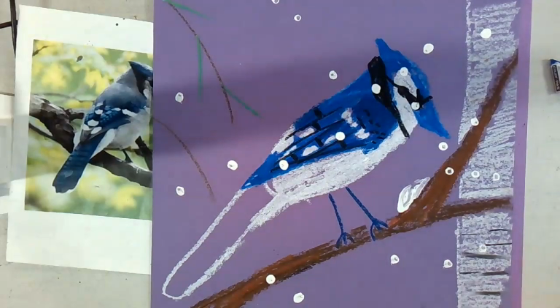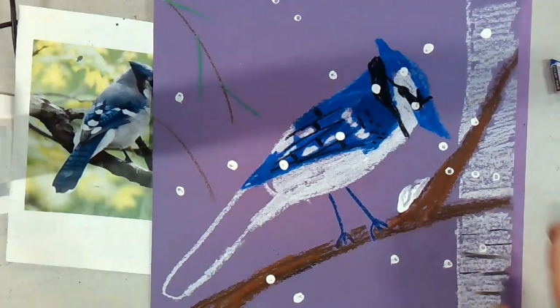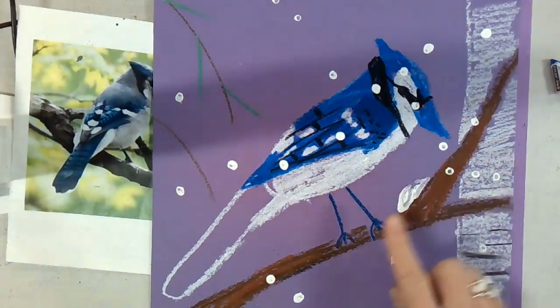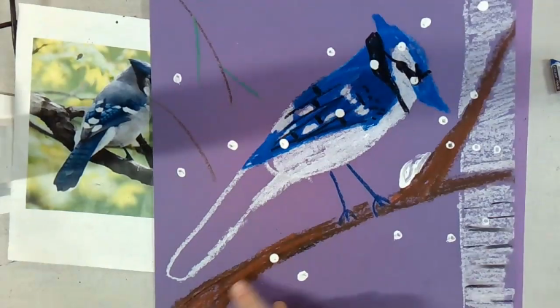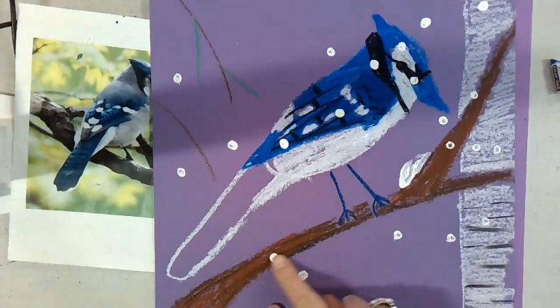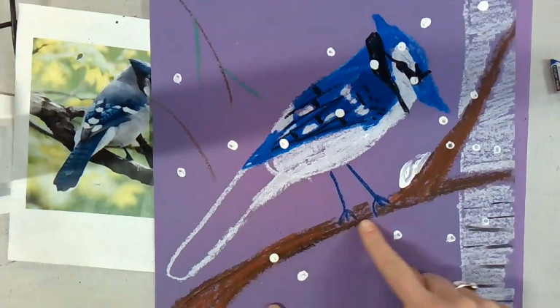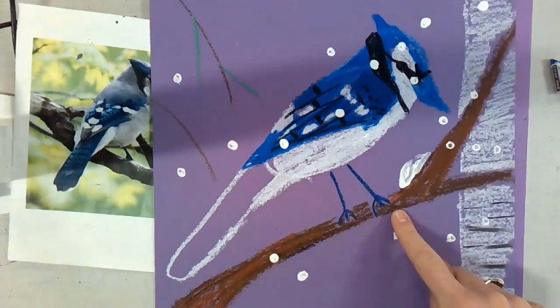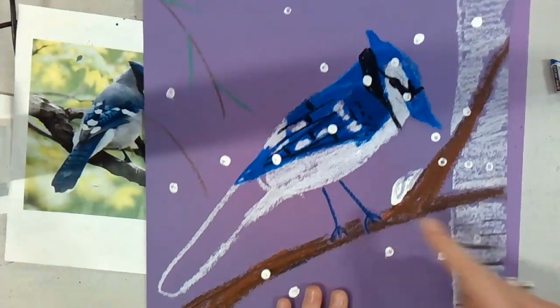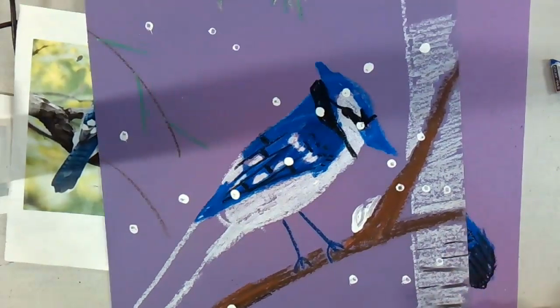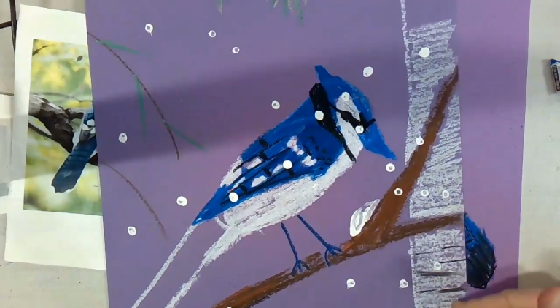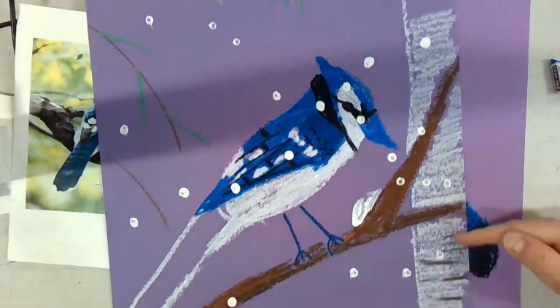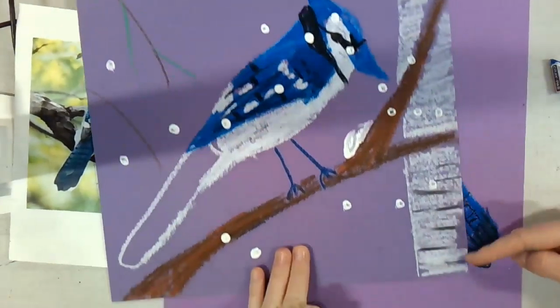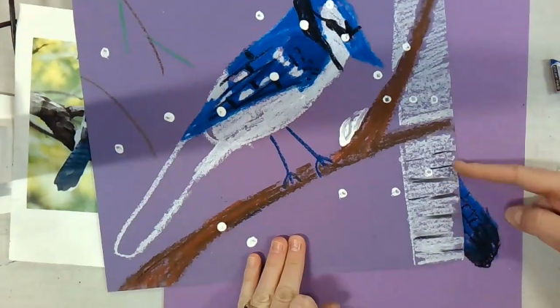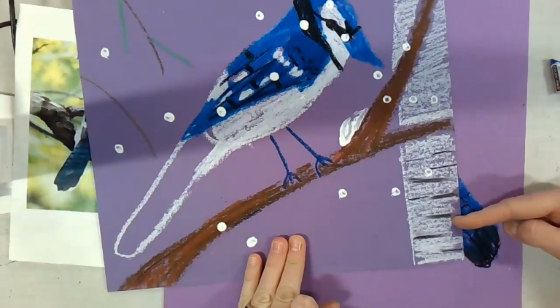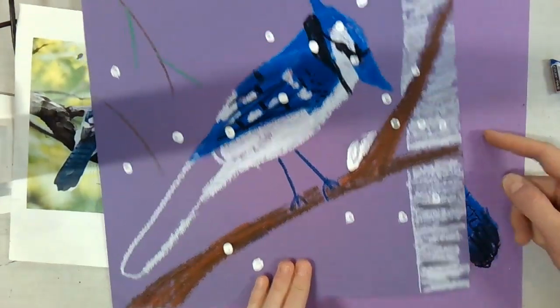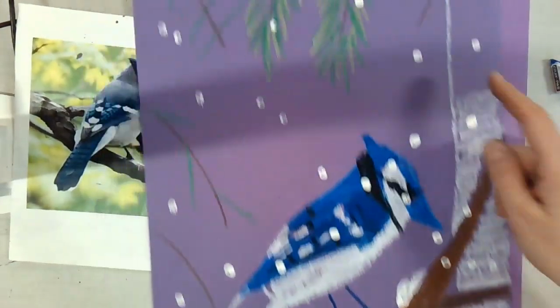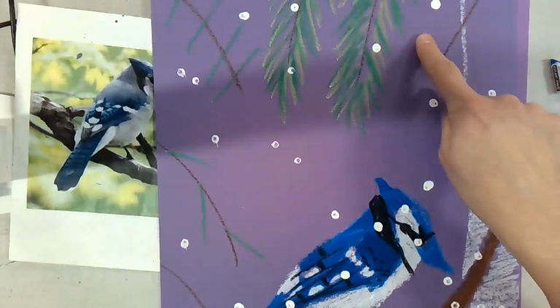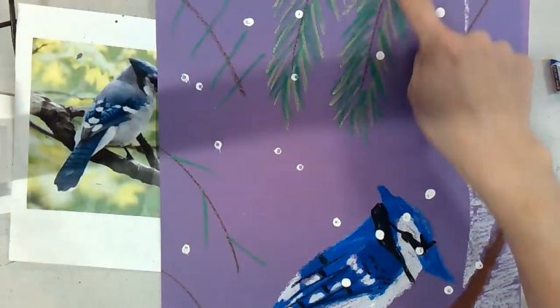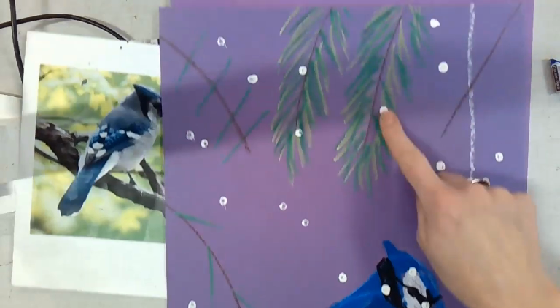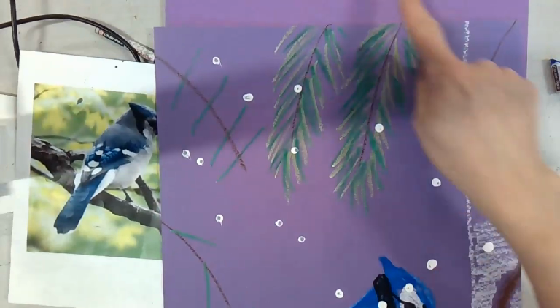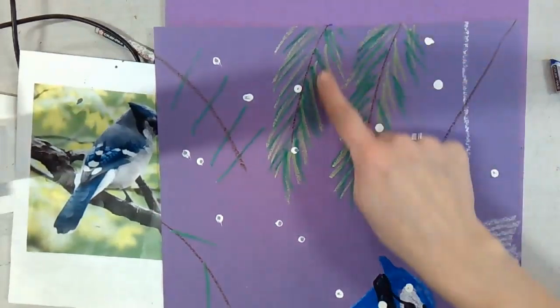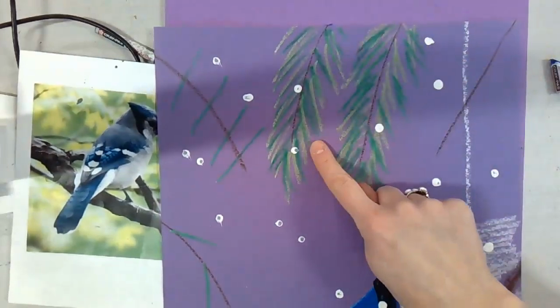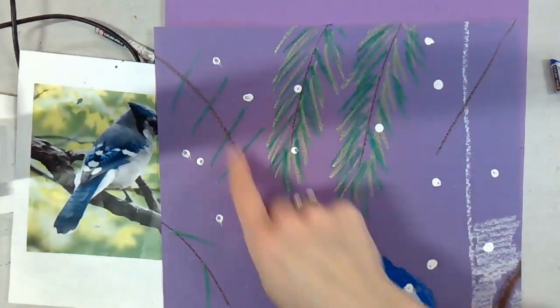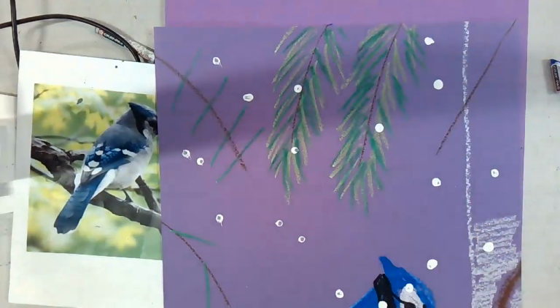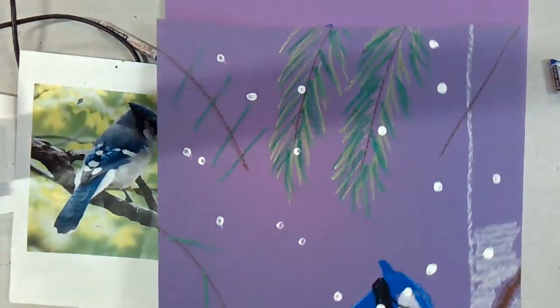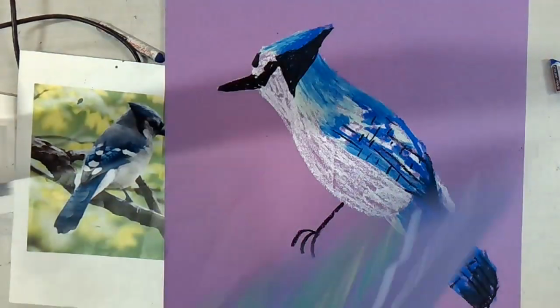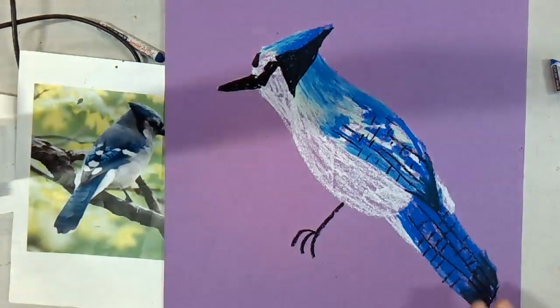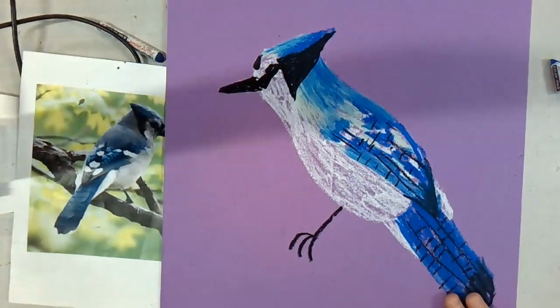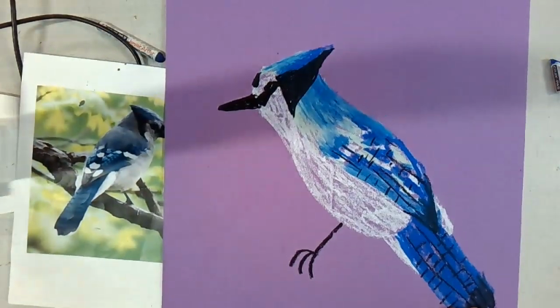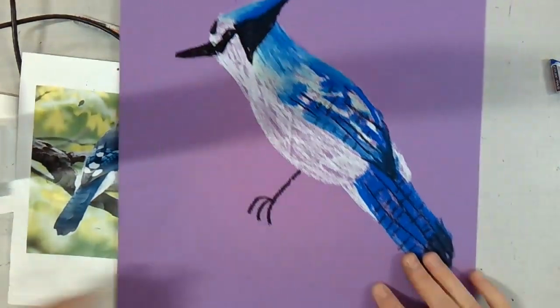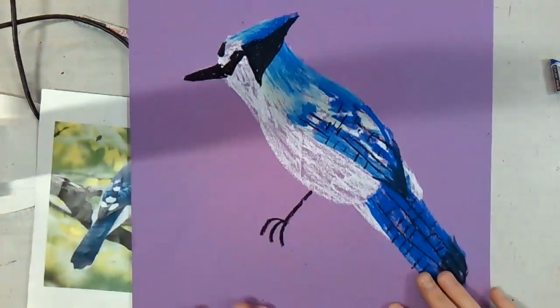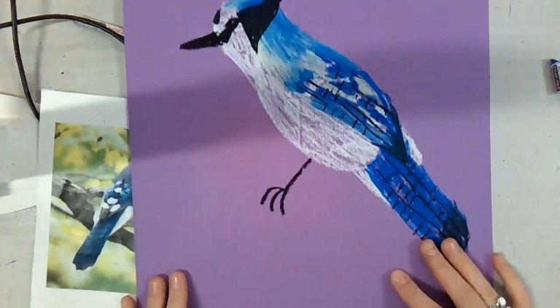Today you're going to create branches for your winter bird. You can do the brown branches, the white birch tree, or green evergreens.